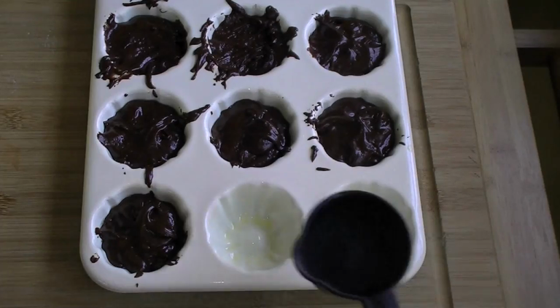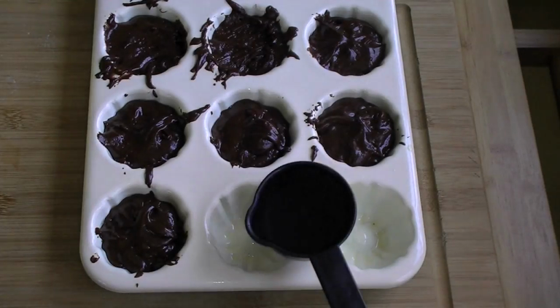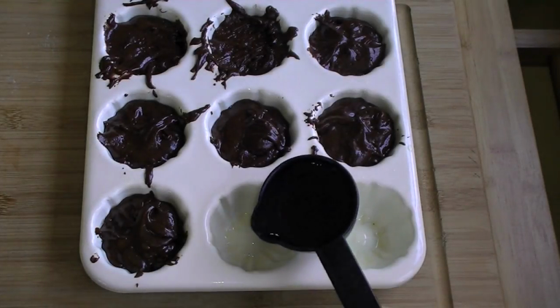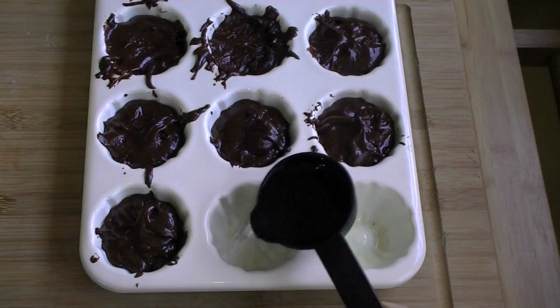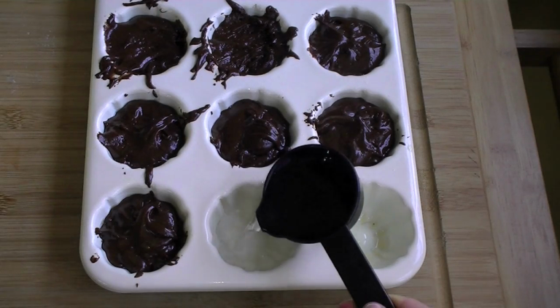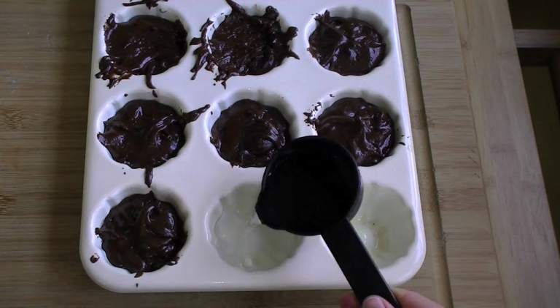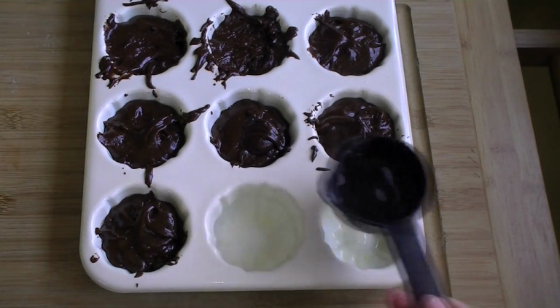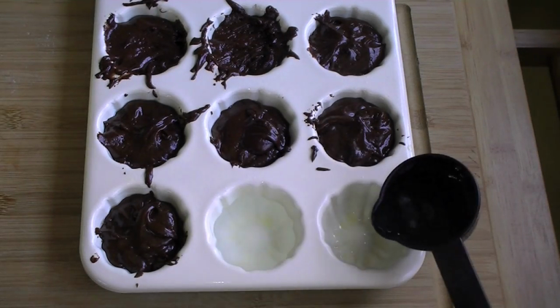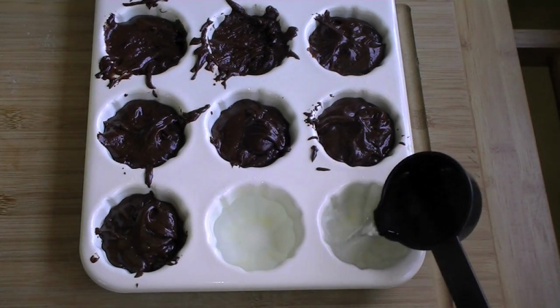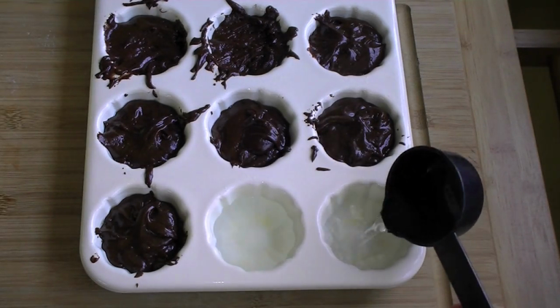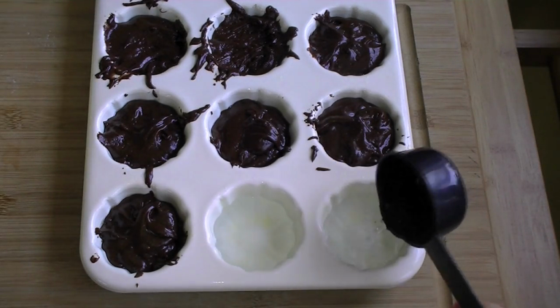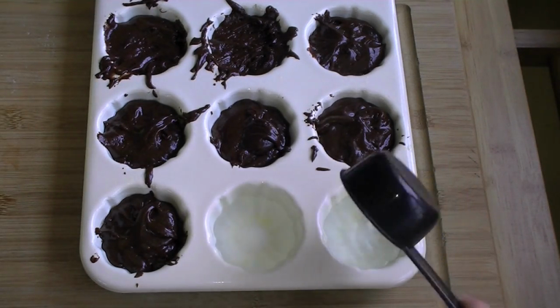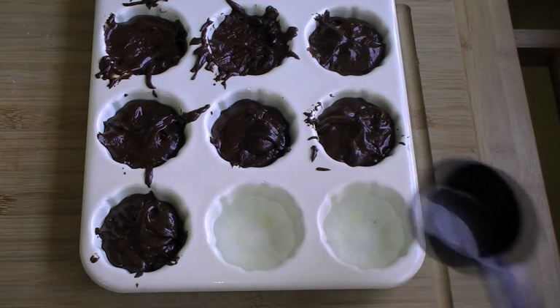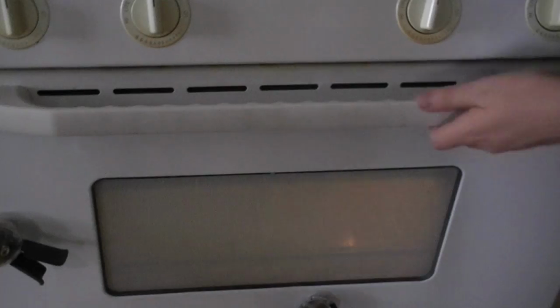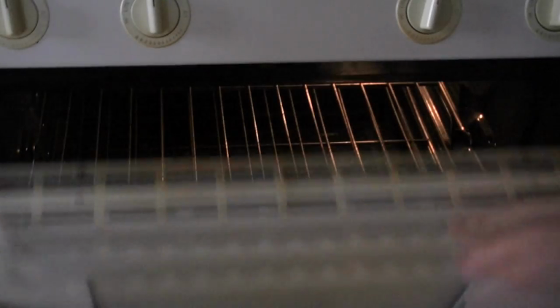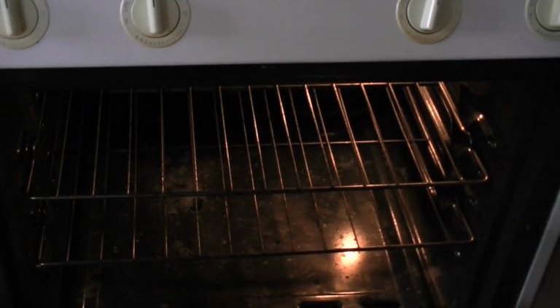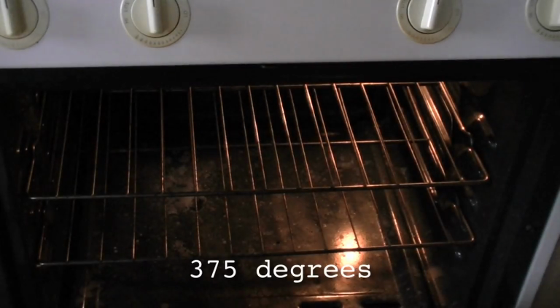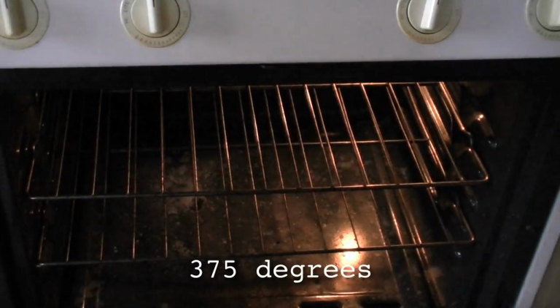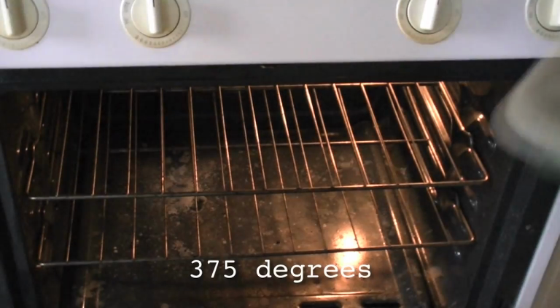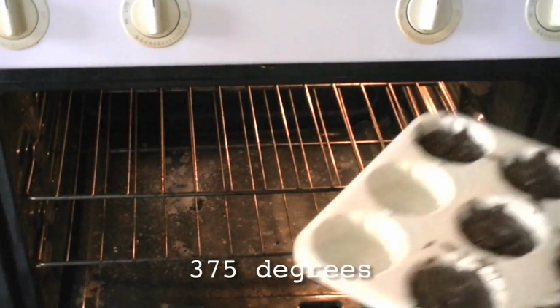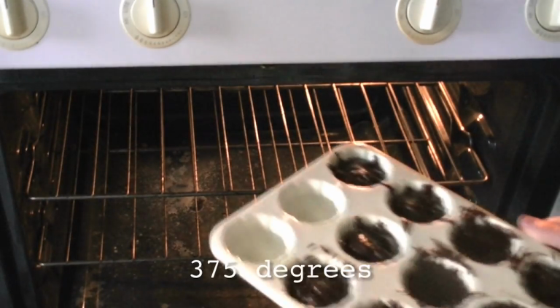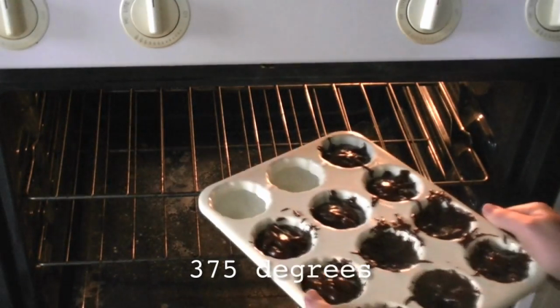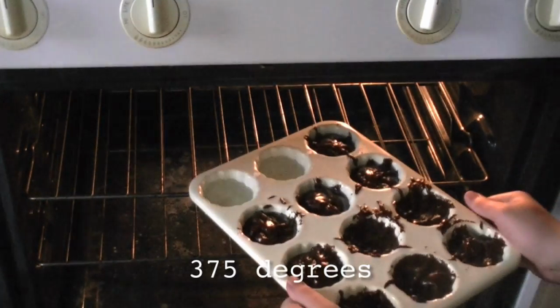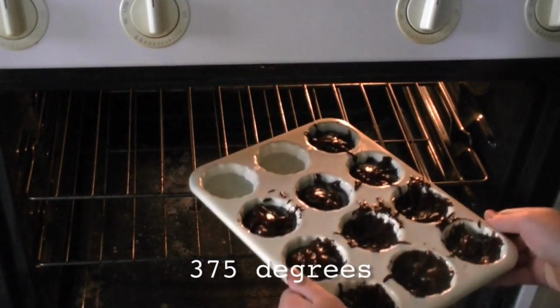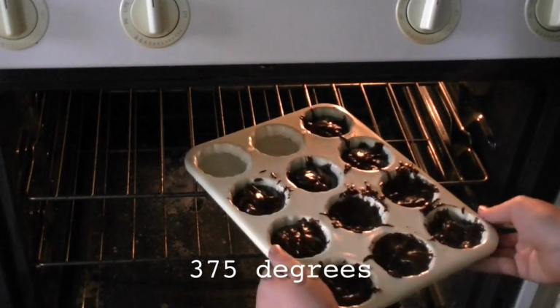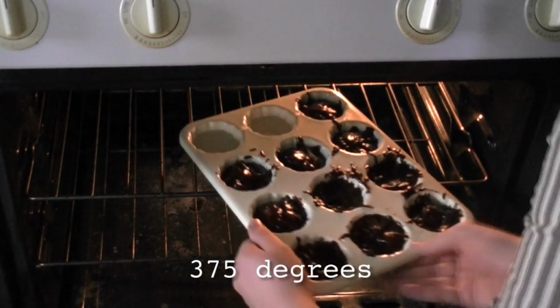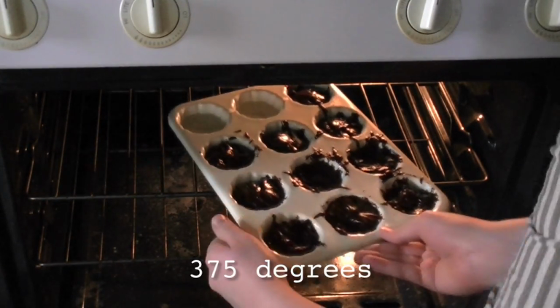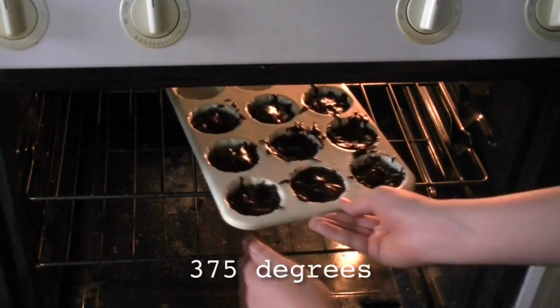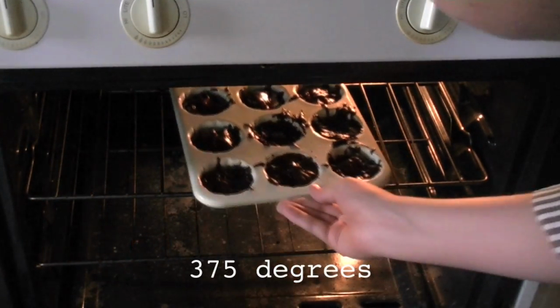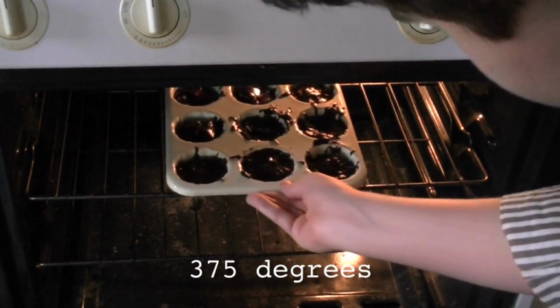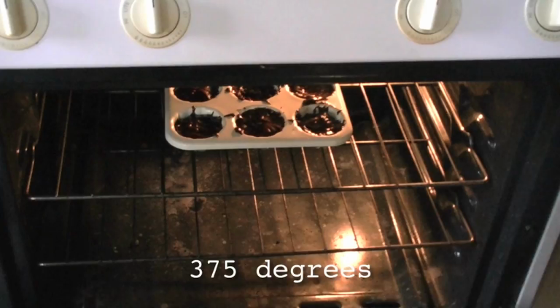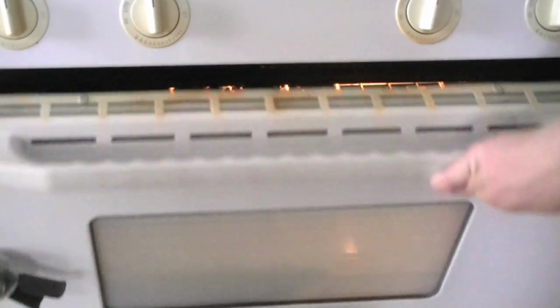If you have empty spaces, then half fill them with water to ensure that their neighbors cook evenly. Bake them in a 375 degree oven that you preheated earlier, because you're psychic, until they're done.